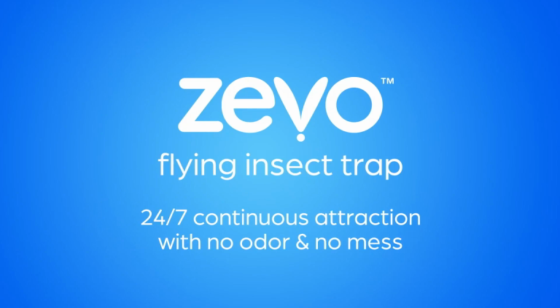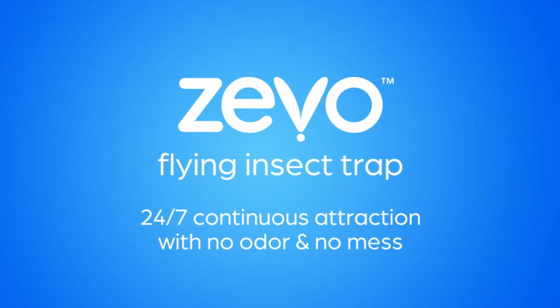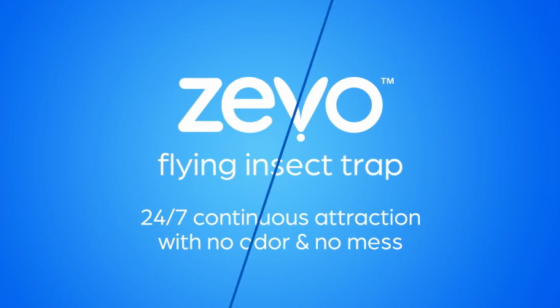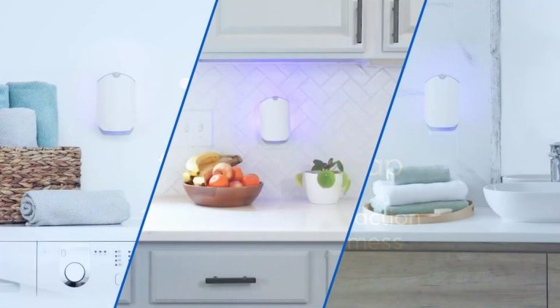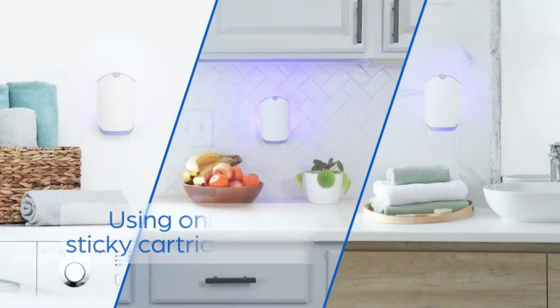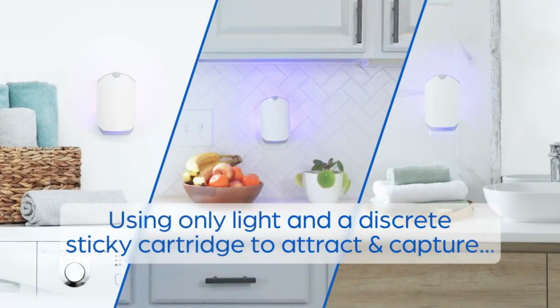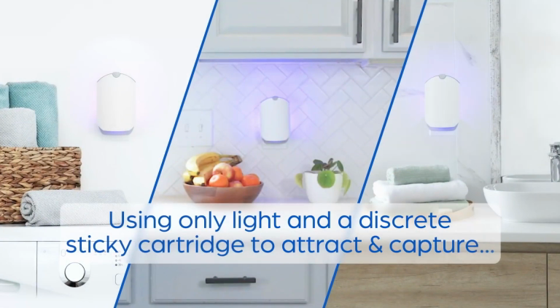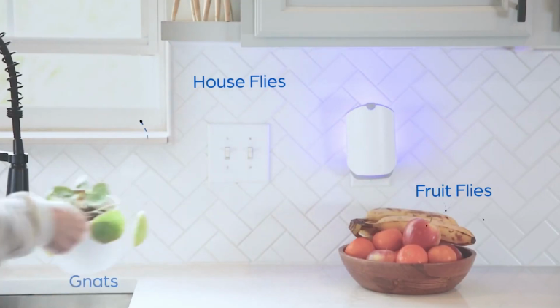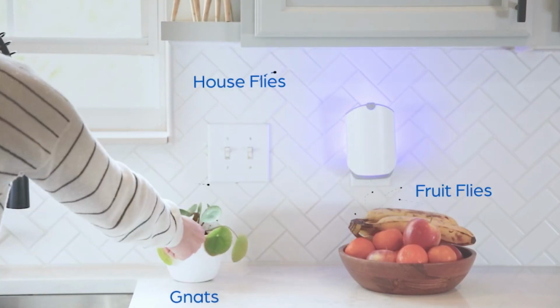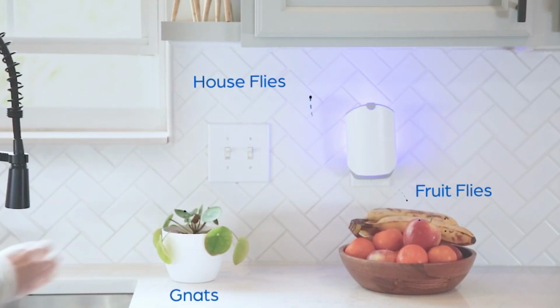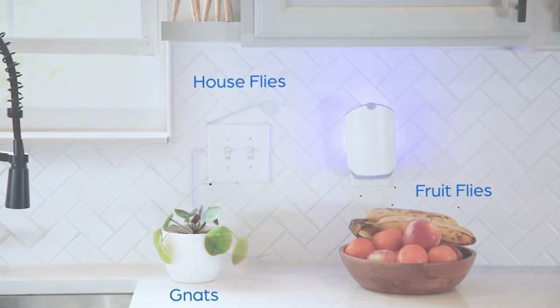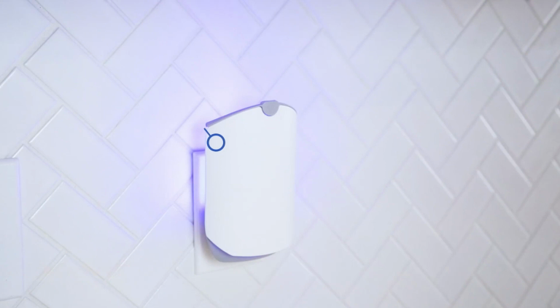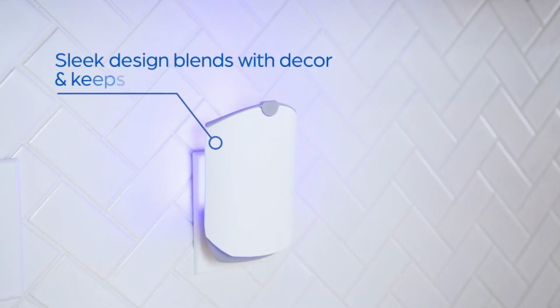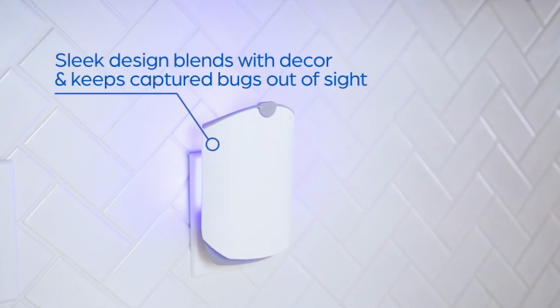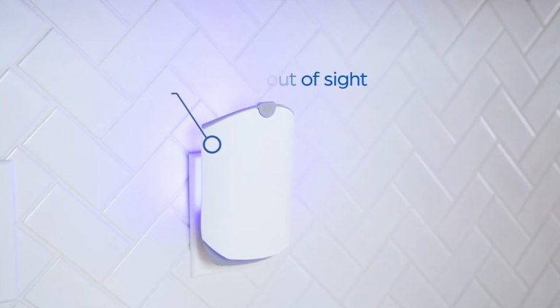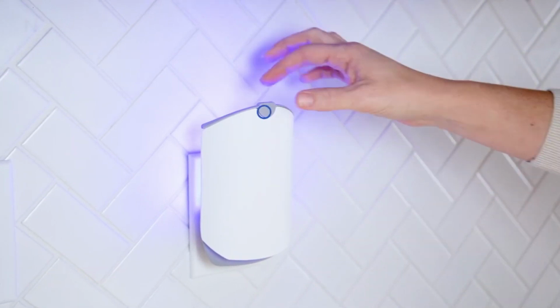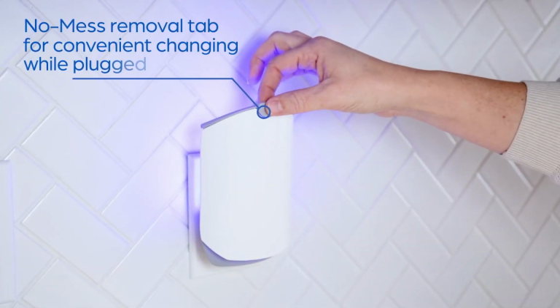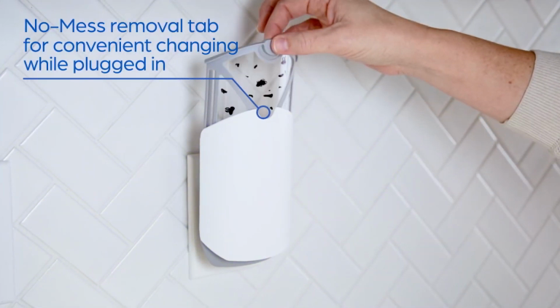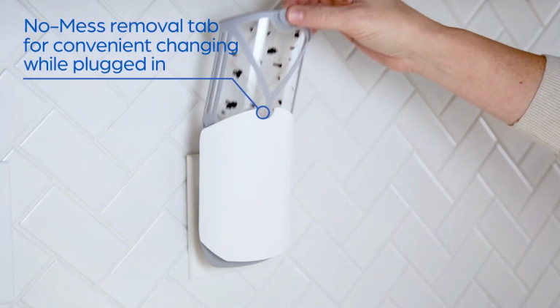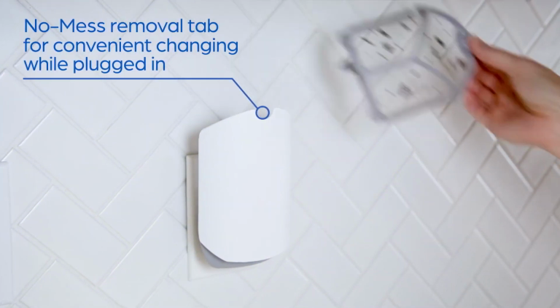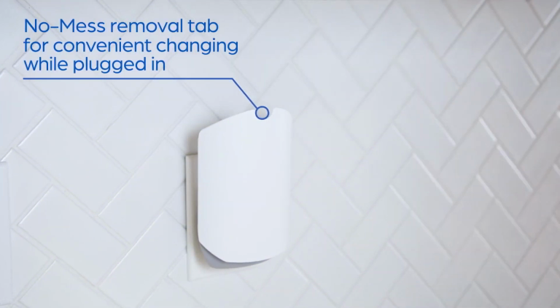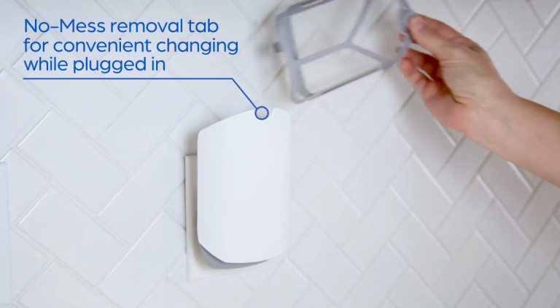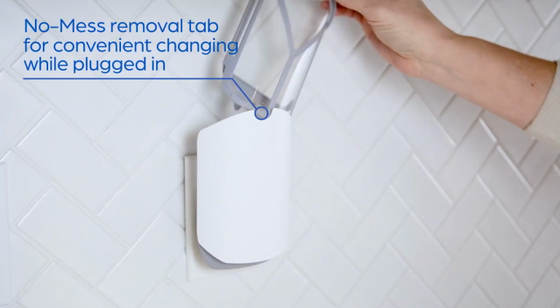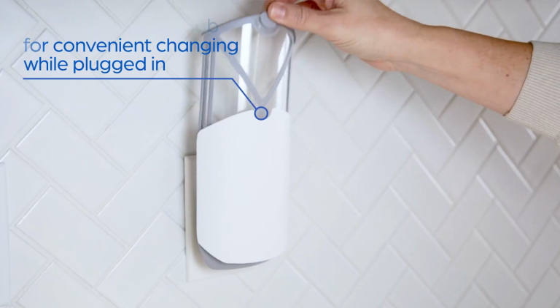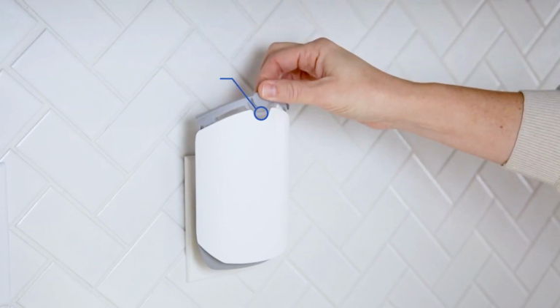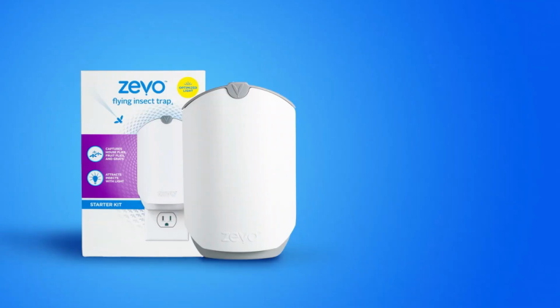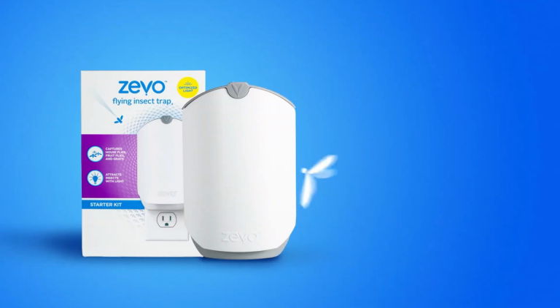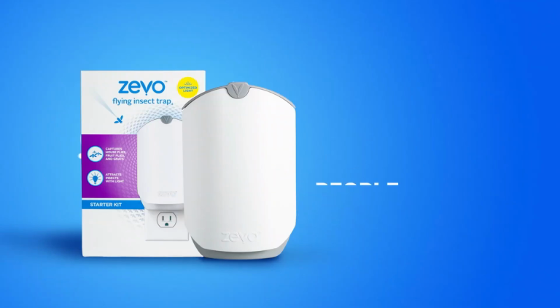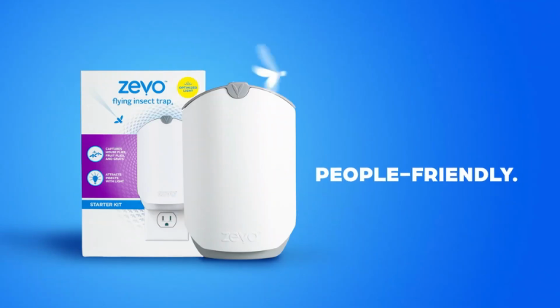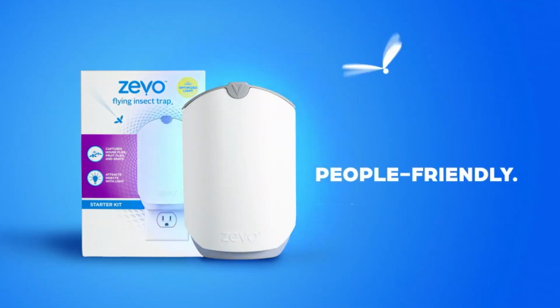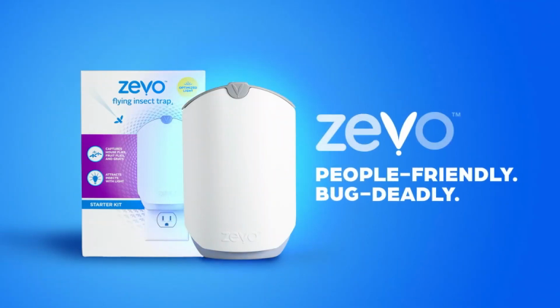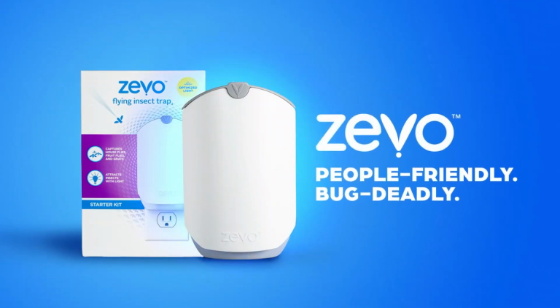Tired of dealing with annoying flies, fruit flies, and gnats in your home? The Zevo Flying Insect Trap is your ultimate solution. Don't wait. Check out the link in the video description now to get your Zevo Flying Insect Trap on Amazon and enjoy a bug-free home today.